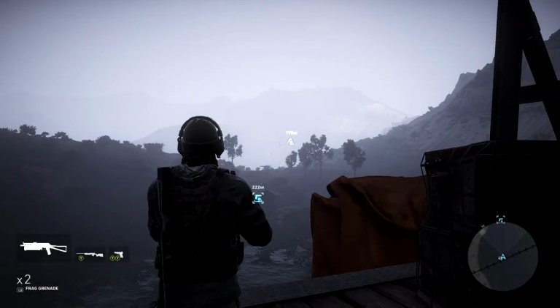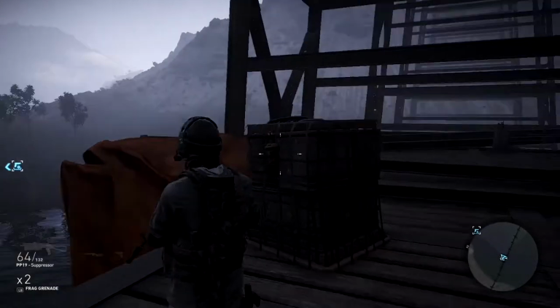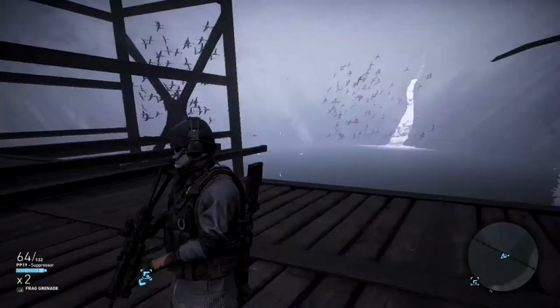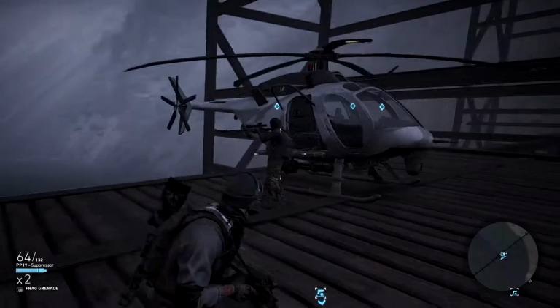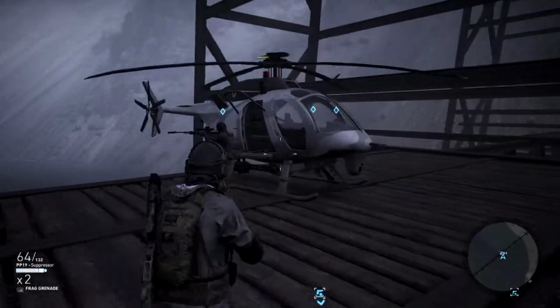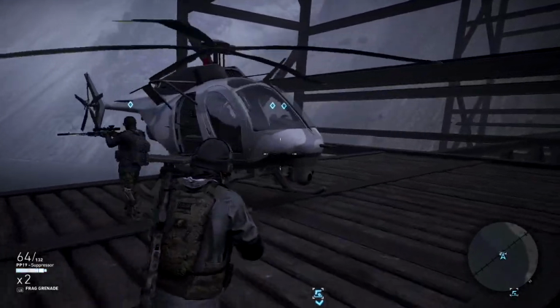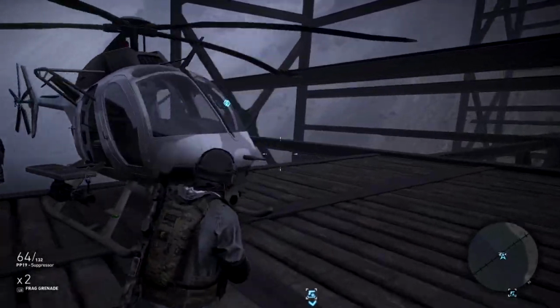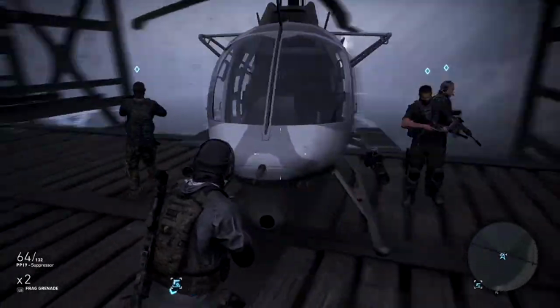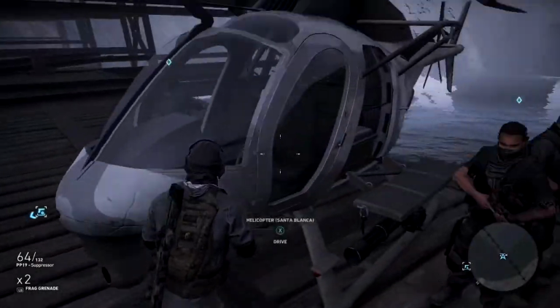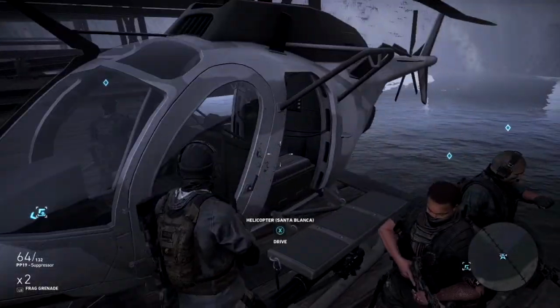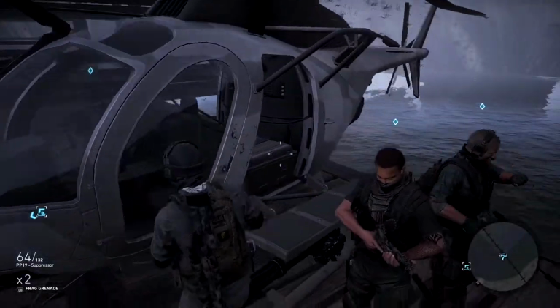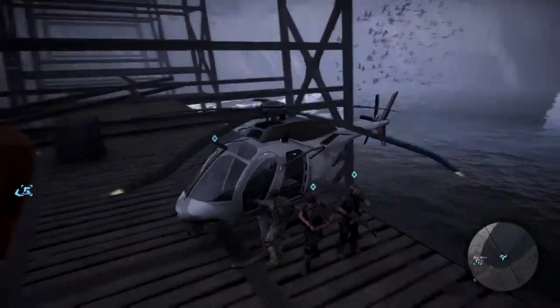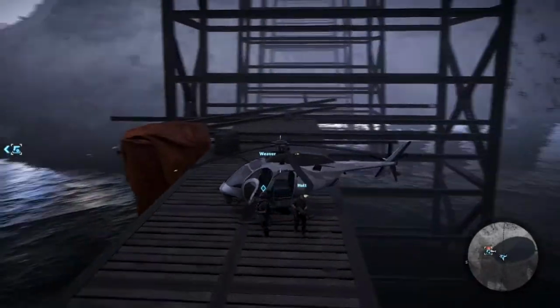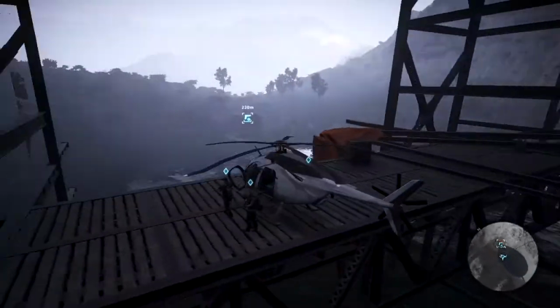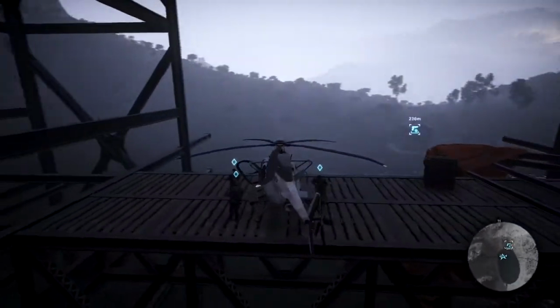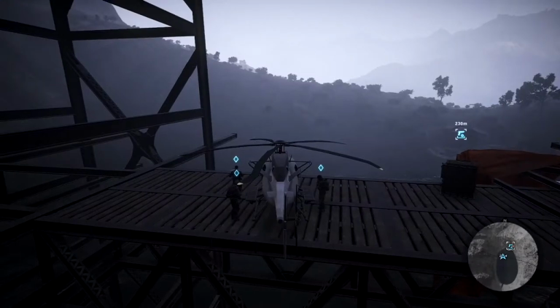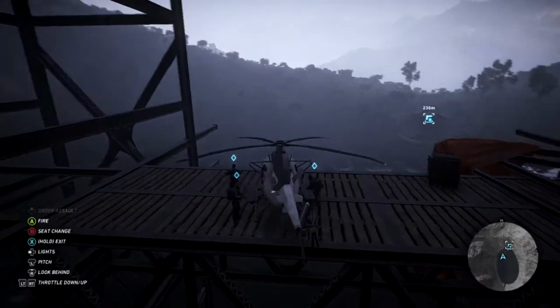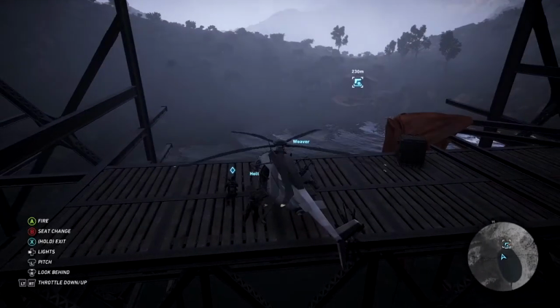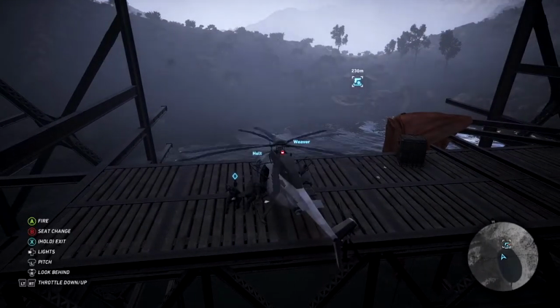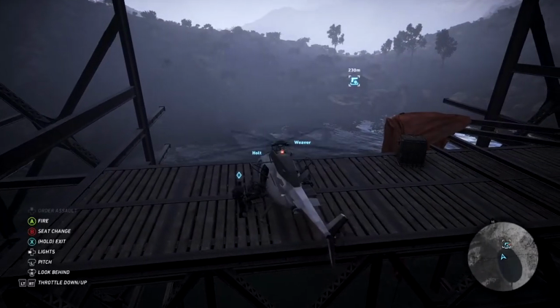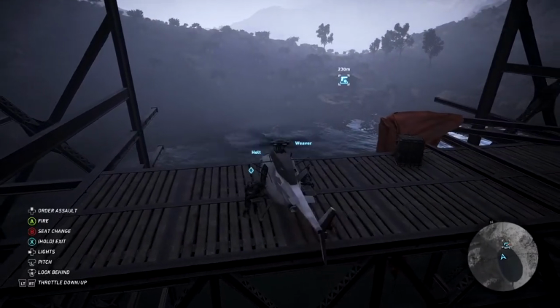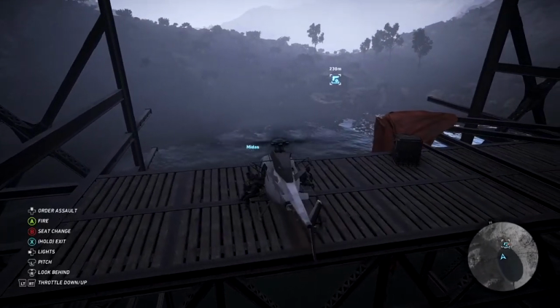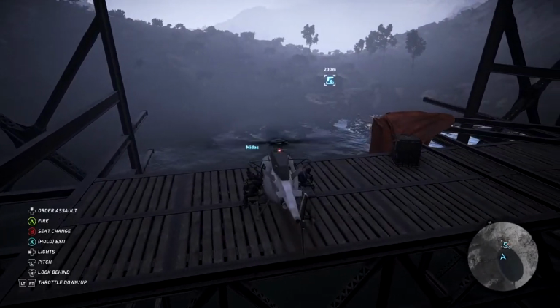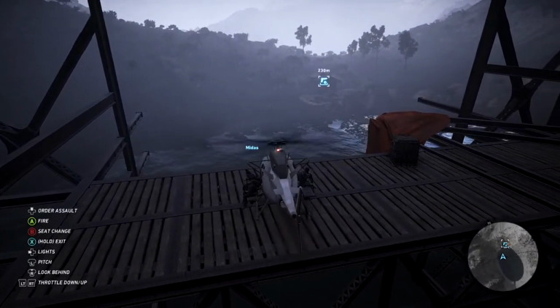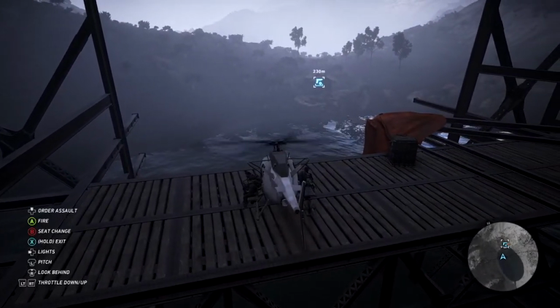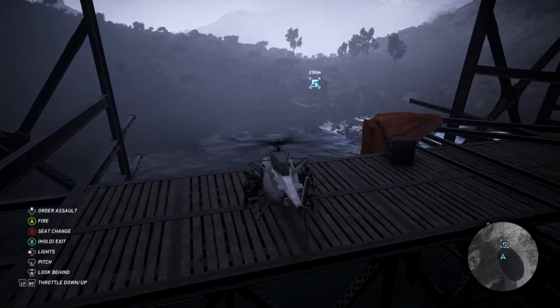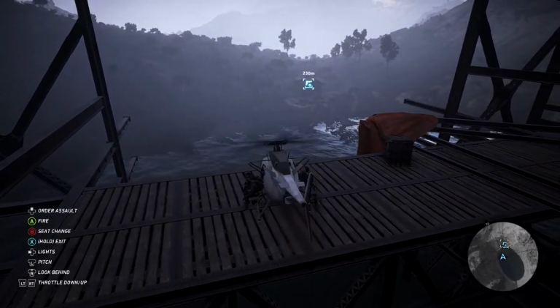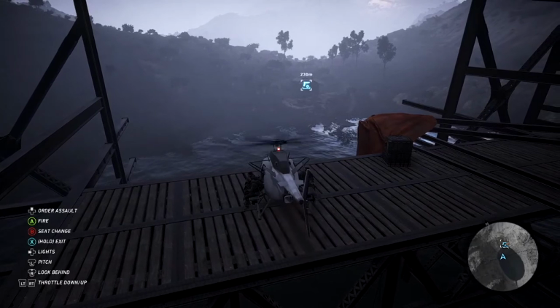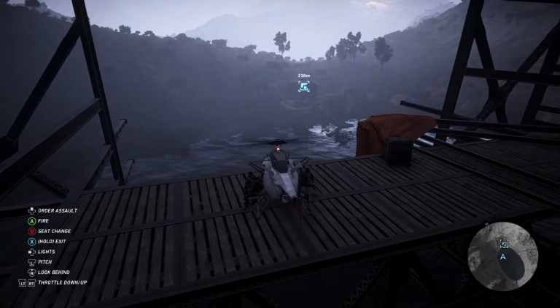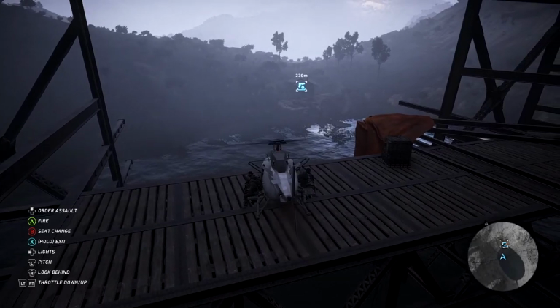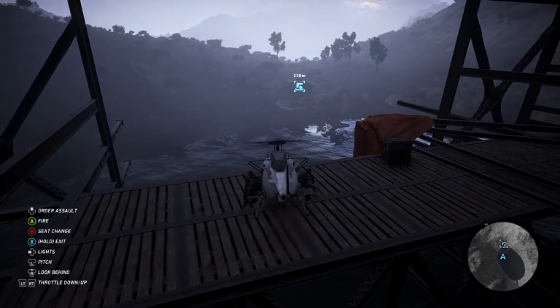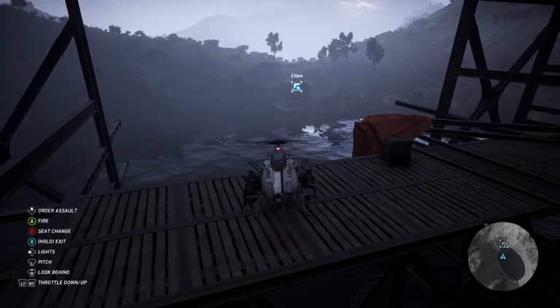There are only two cartel outside the chapel, and if, like me, you've just come from the bridge and done the side mission in a helicopter, then you can just order an assault from the air and take them out easily. Just walk into the chapel and the accessory case is right there on a side unit.